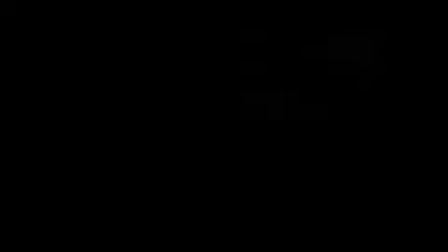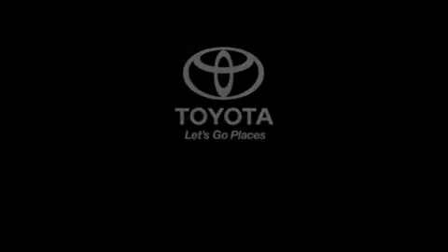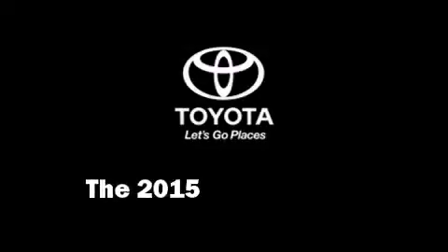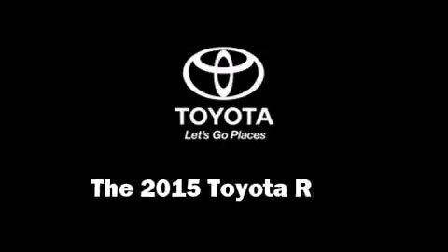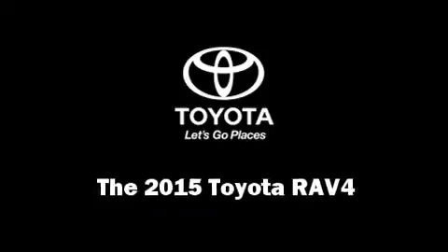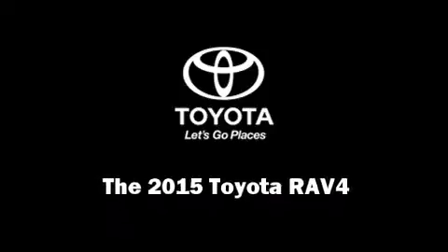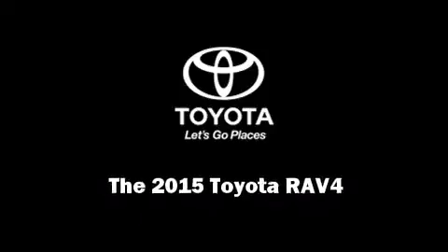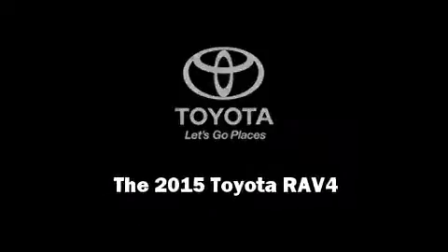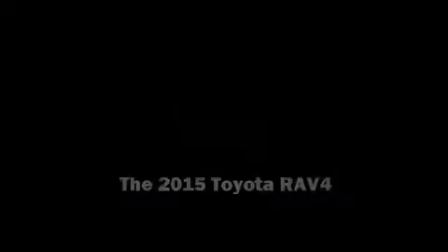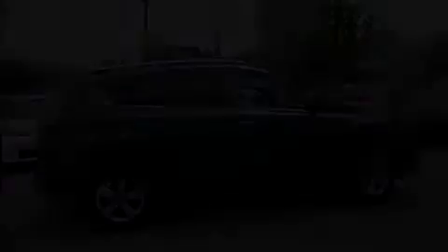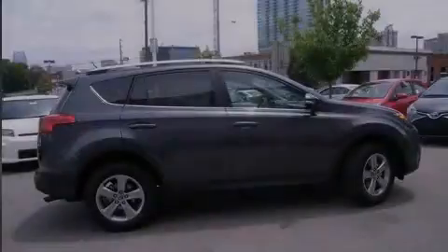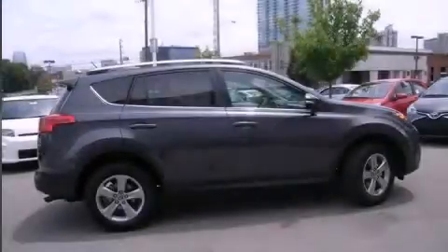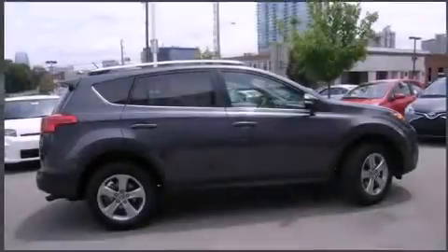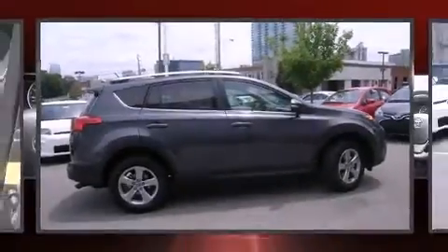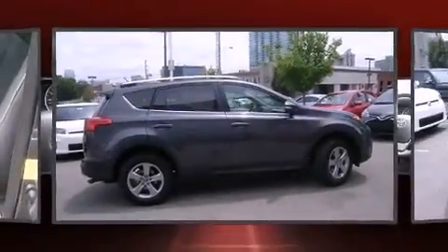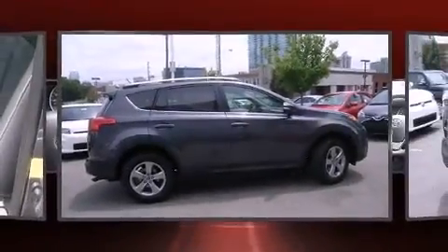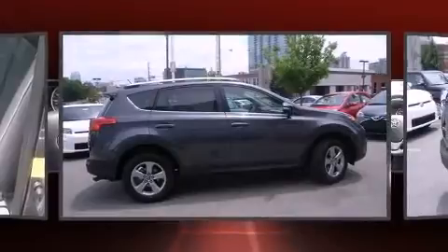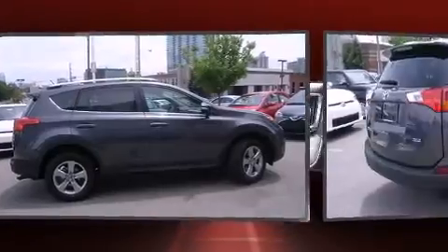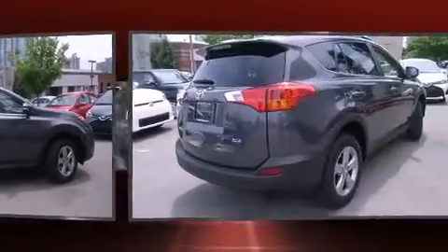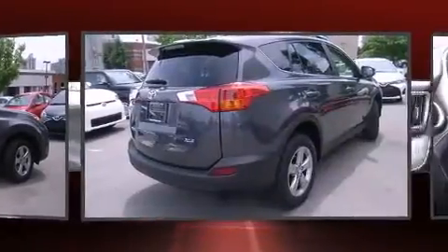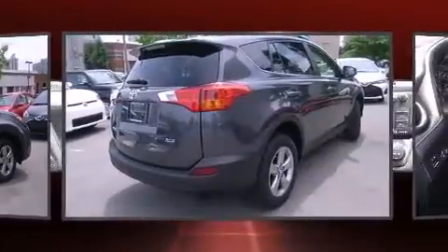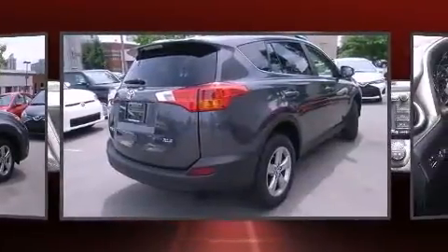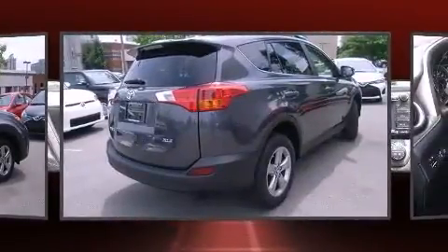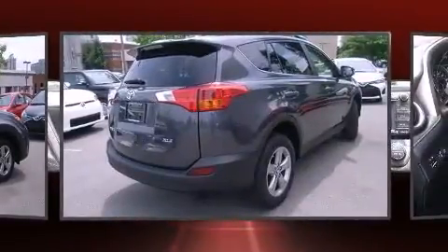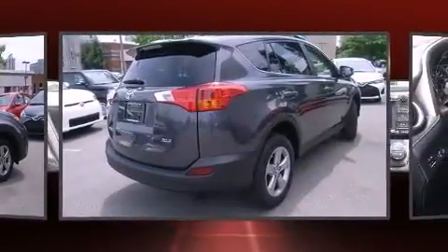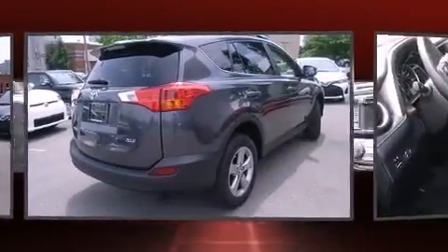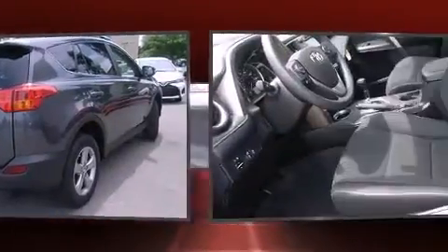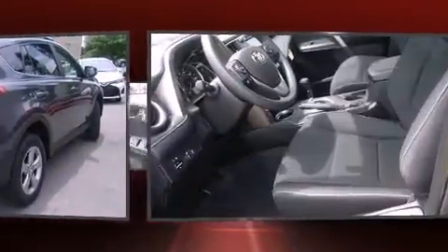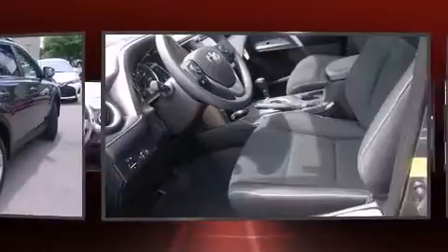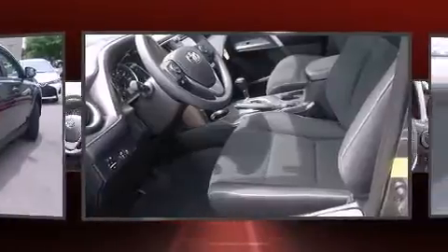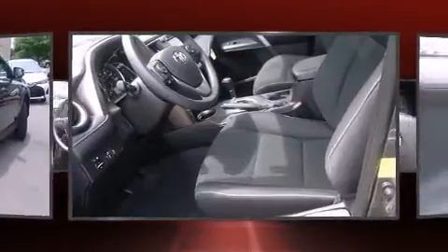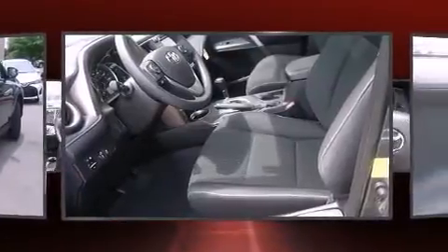Take command of the road in the 2015 Toyota RAV4. Under the hood, you'll find a four-cylinder engine with more than 170 horsepower, providing a smooth and predictable driving experience.